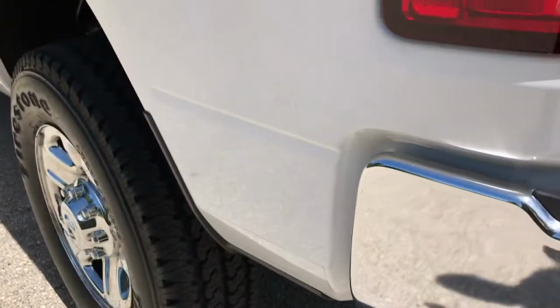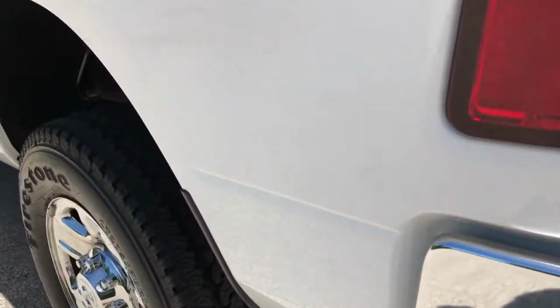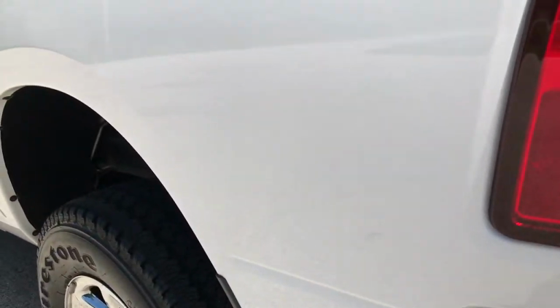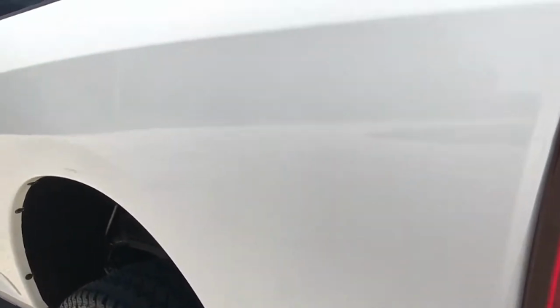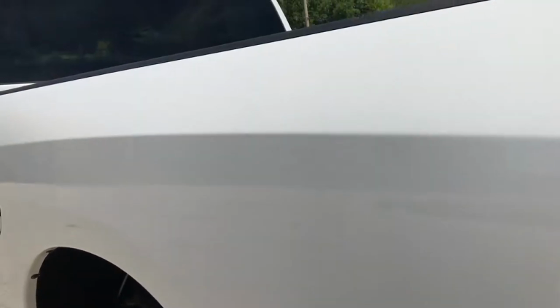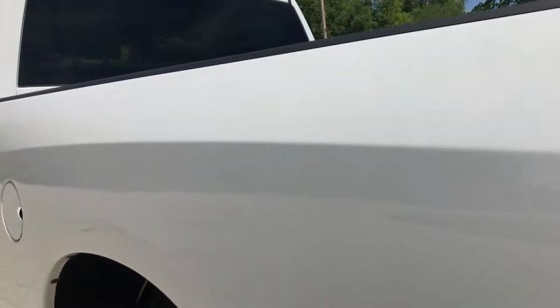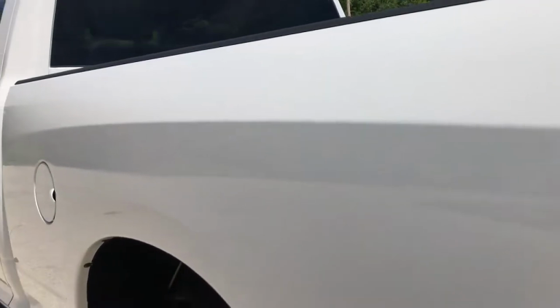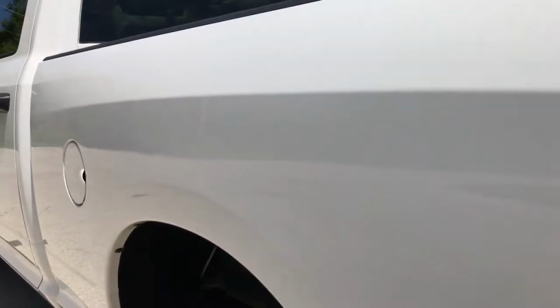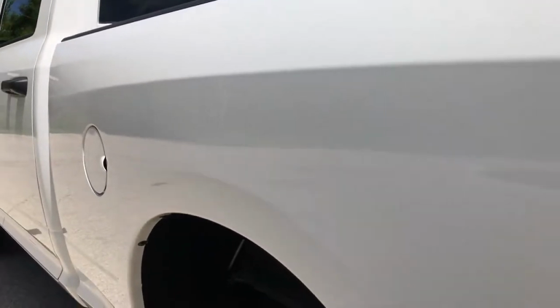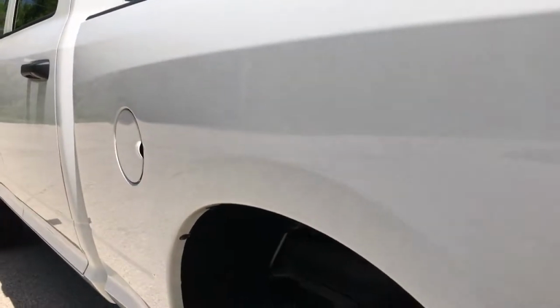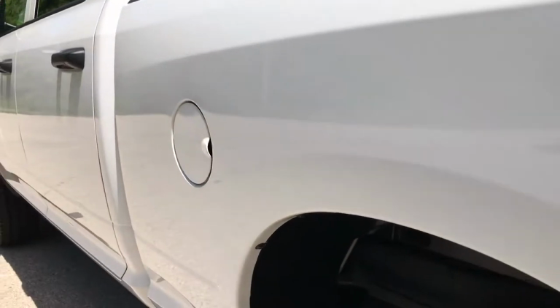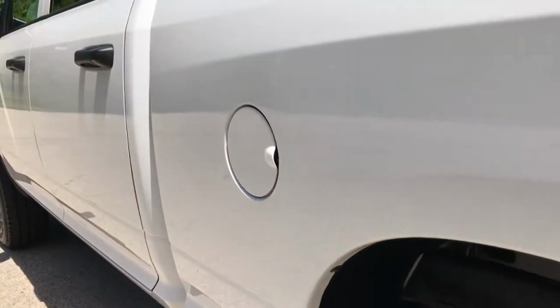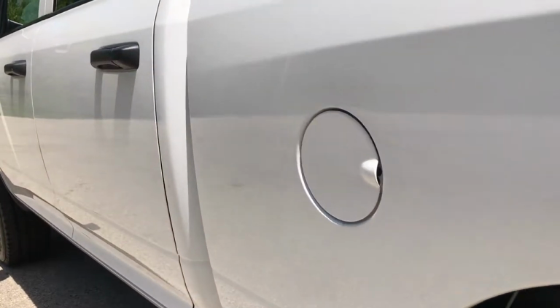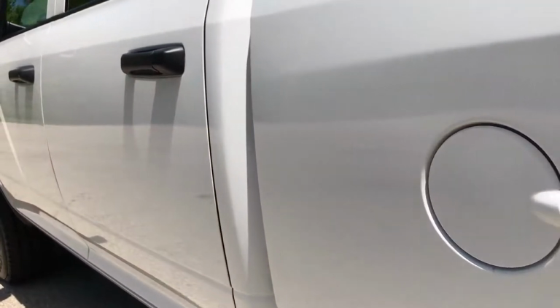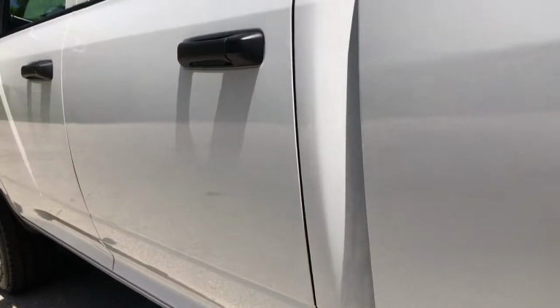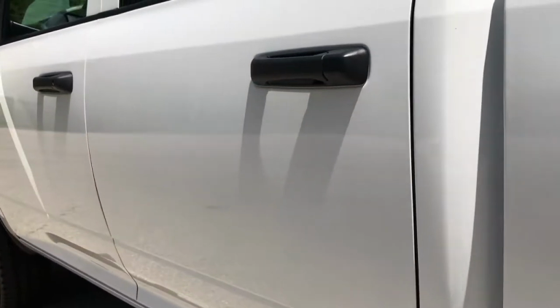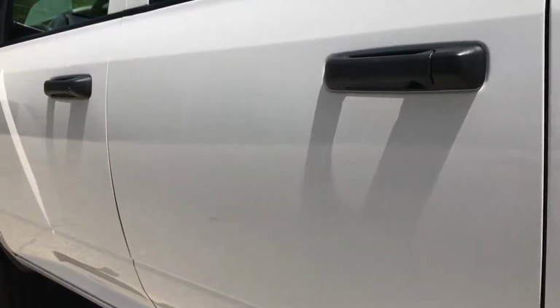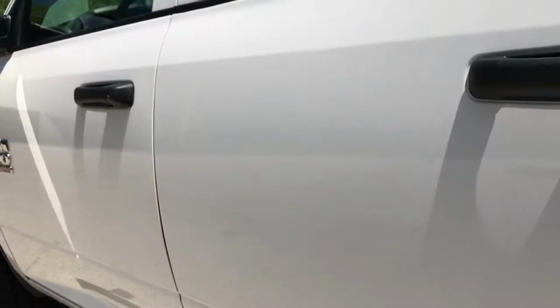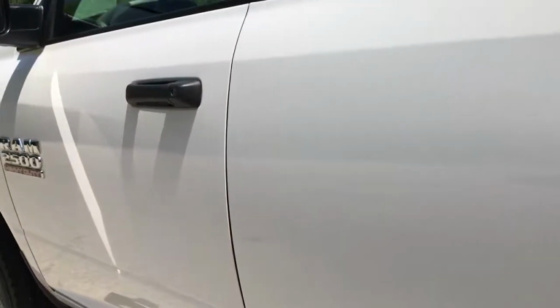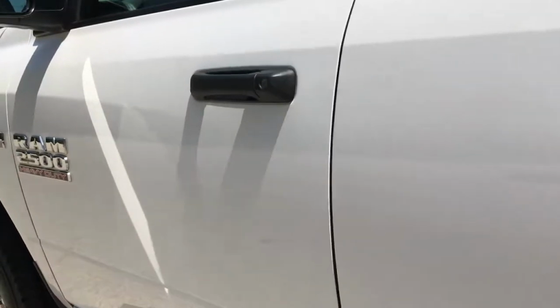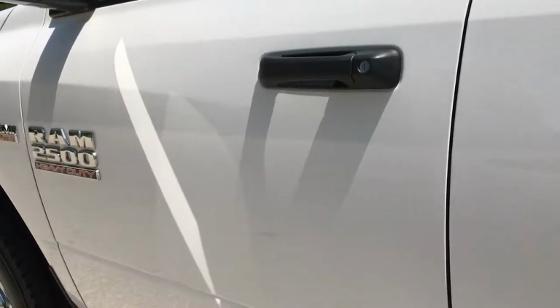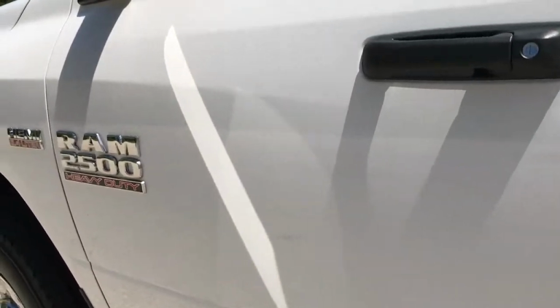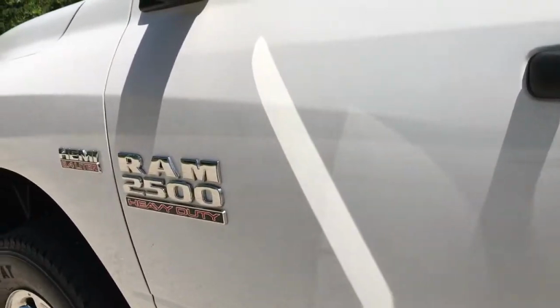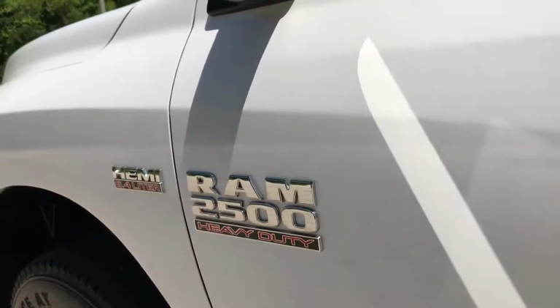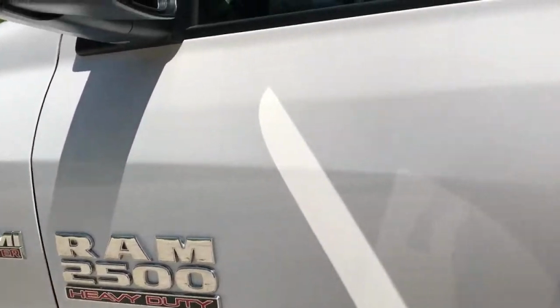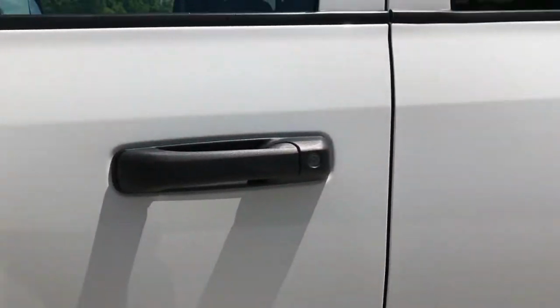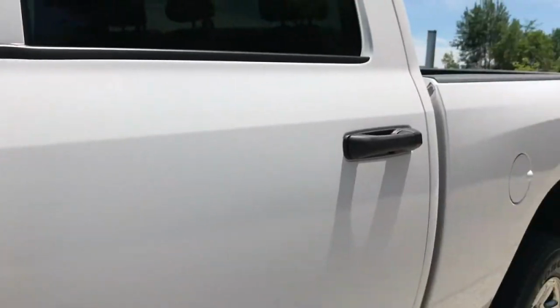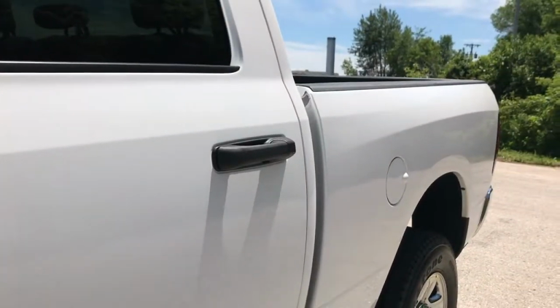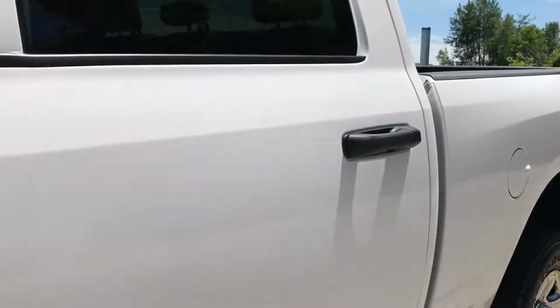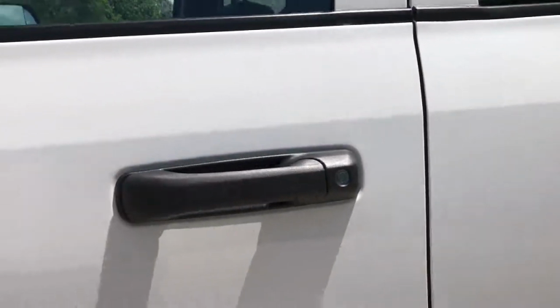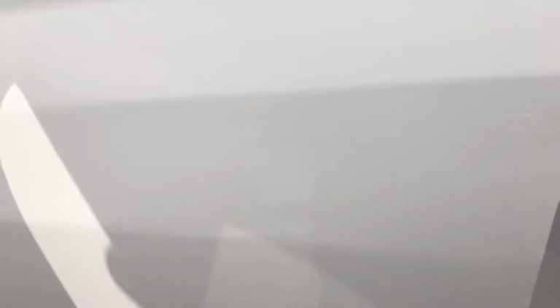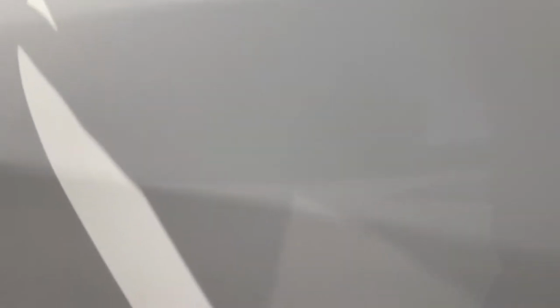As you go down this side of the truck, it's just as clean as the passenger side. I don't think I saw a single dent or ding on this vehicle, on either side. Very nice condition, very well cared for.